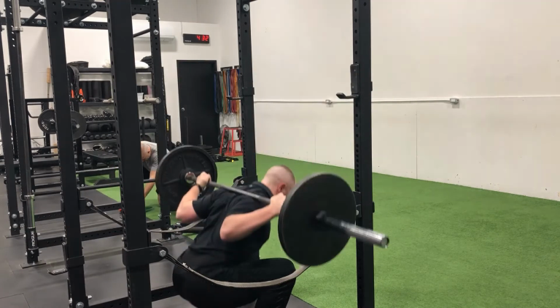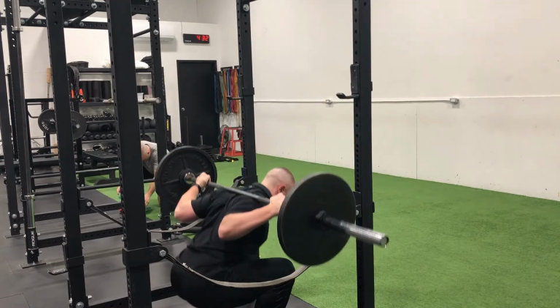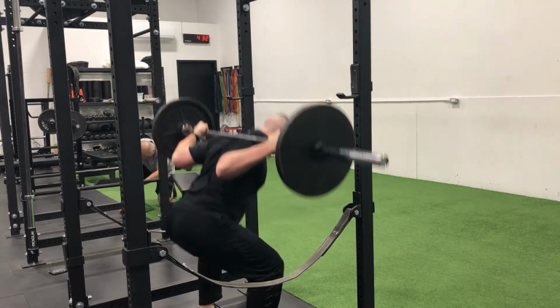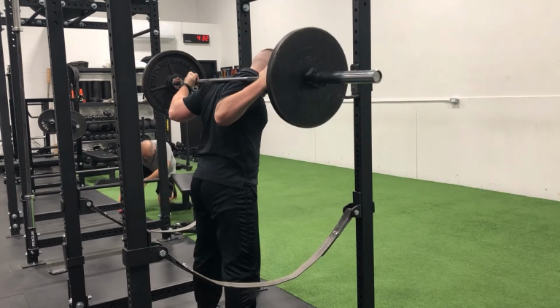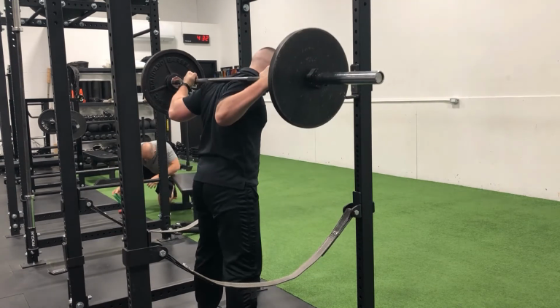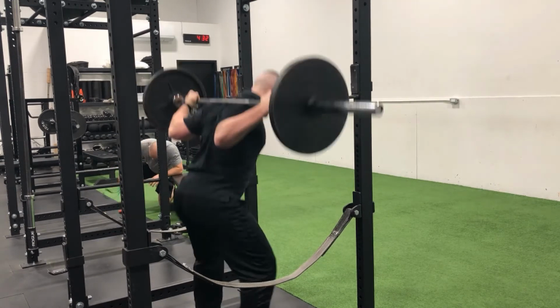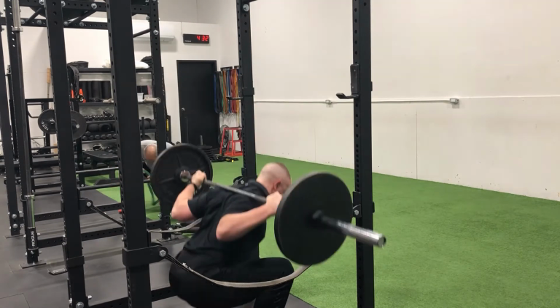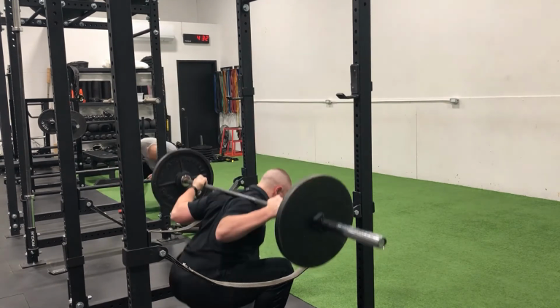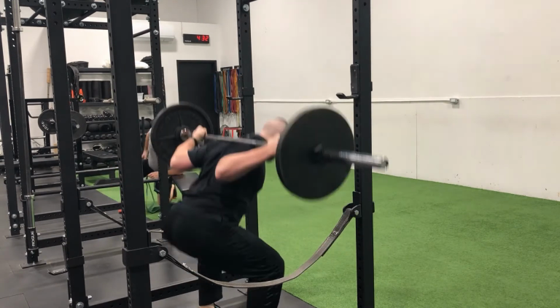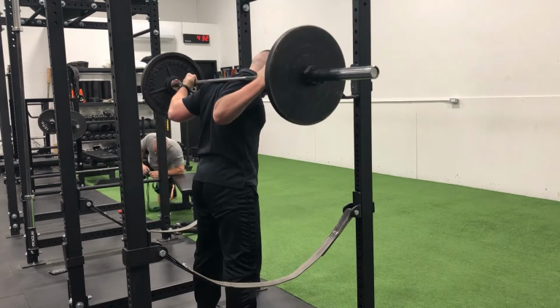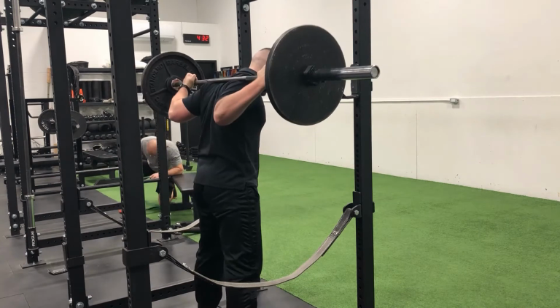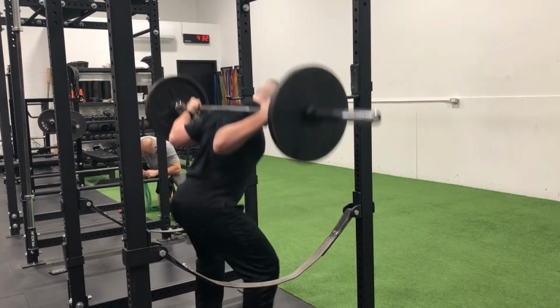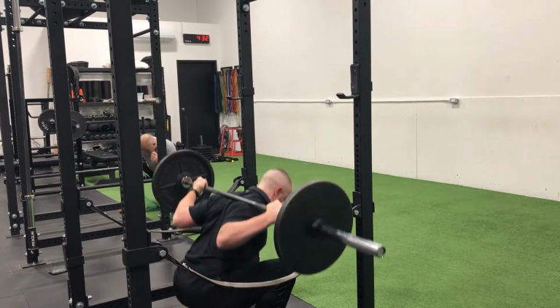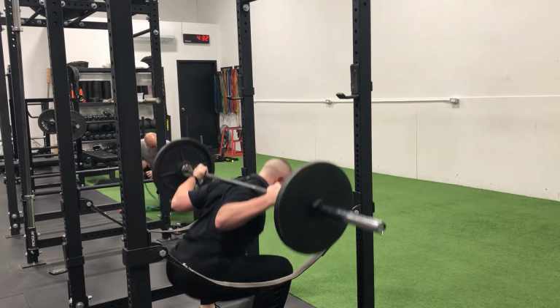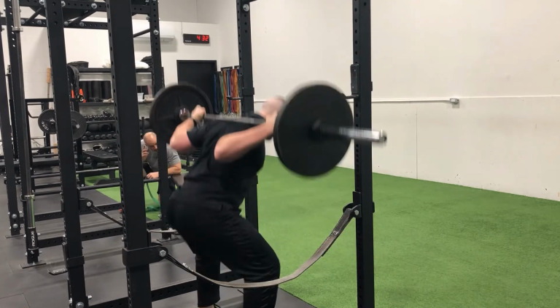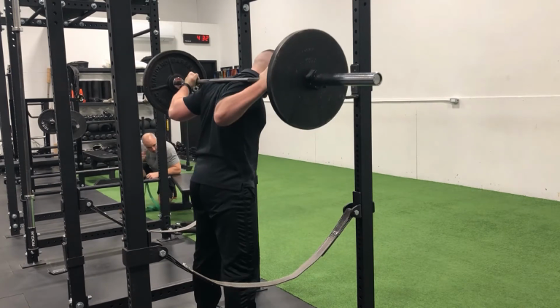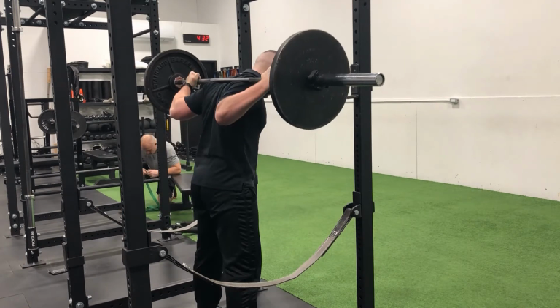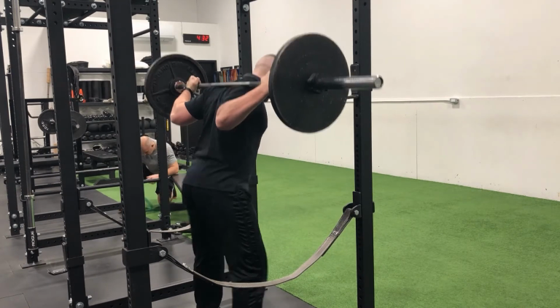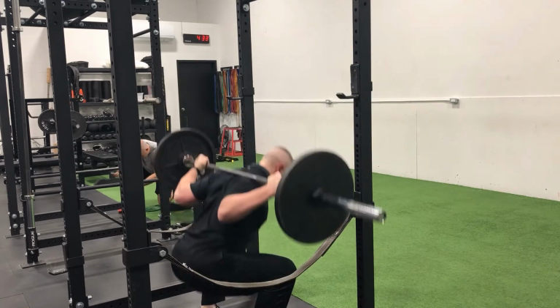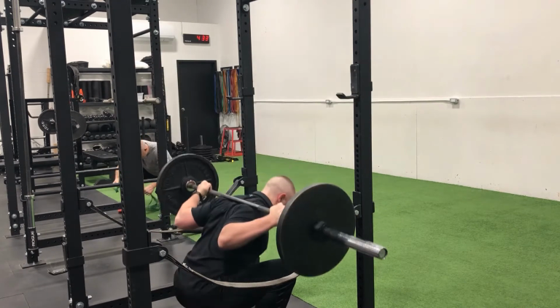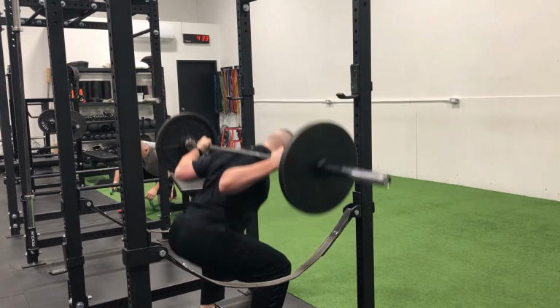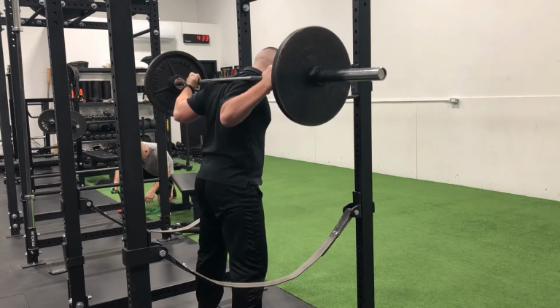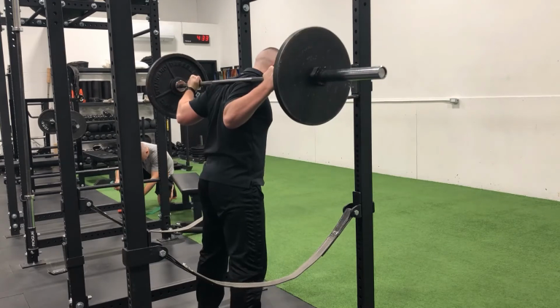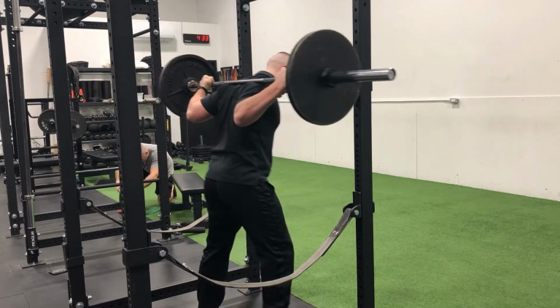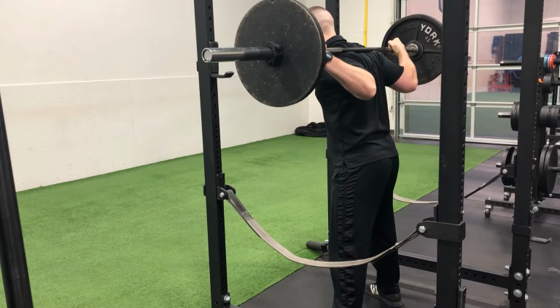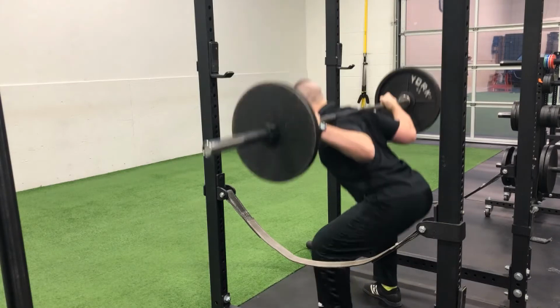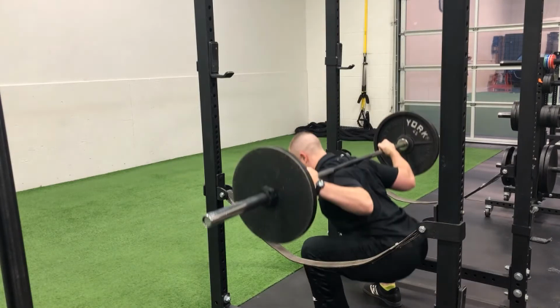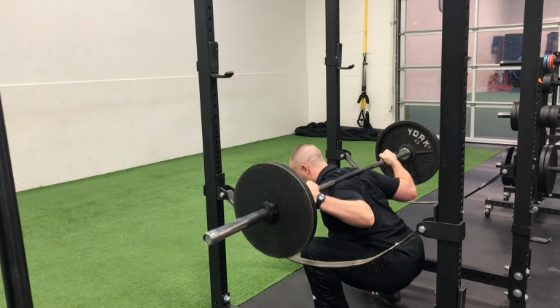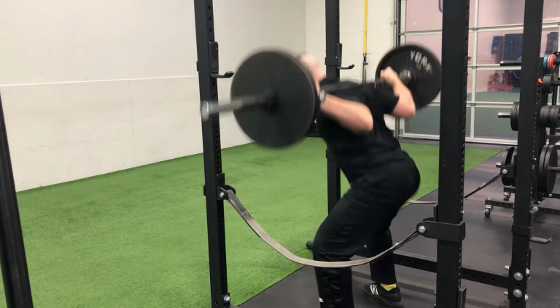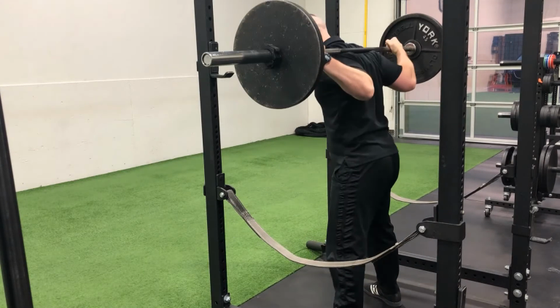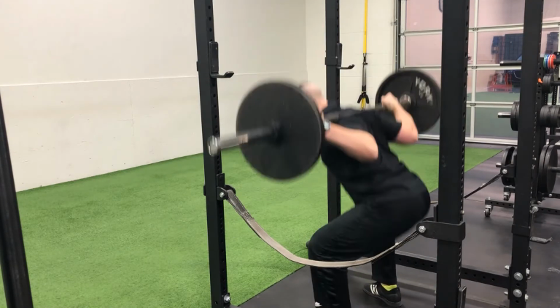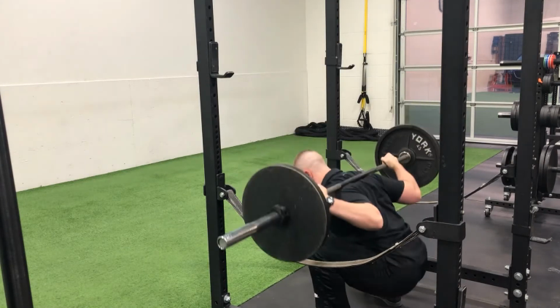The bar should be positioned in the dense muscle under the bony protrusion on the top of your shoulder blades. Your thumbs can be either around or on top of the bar, but your wrists should remain straight and your elbows slightly elevated. From this position, you should be able to hug the bar tight into your upper back.